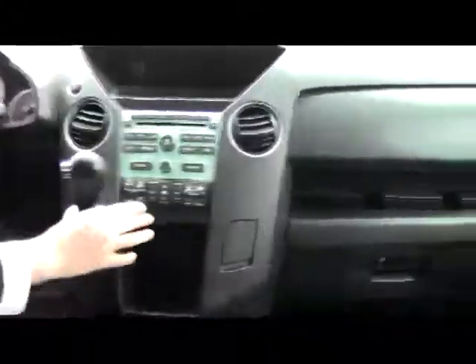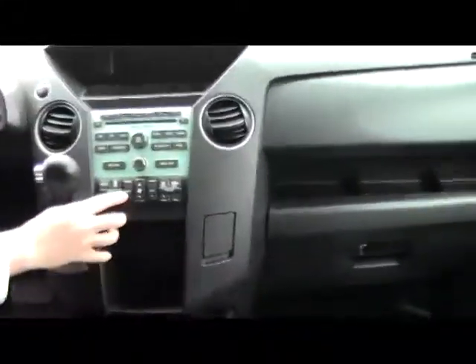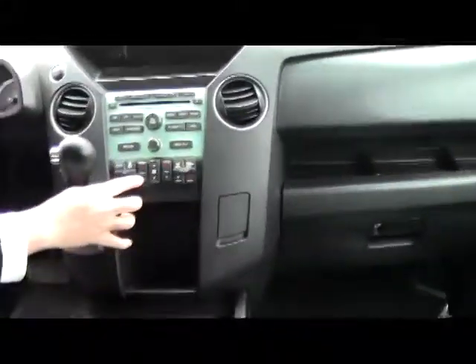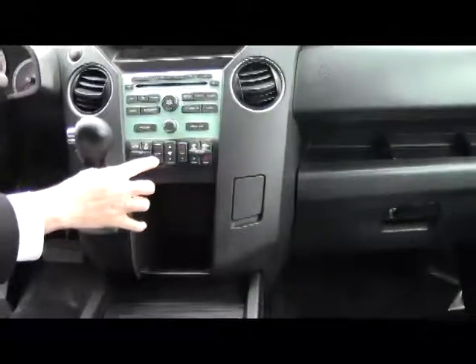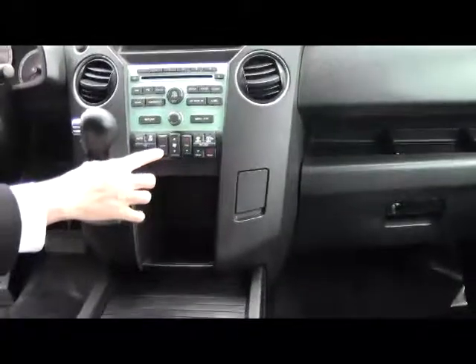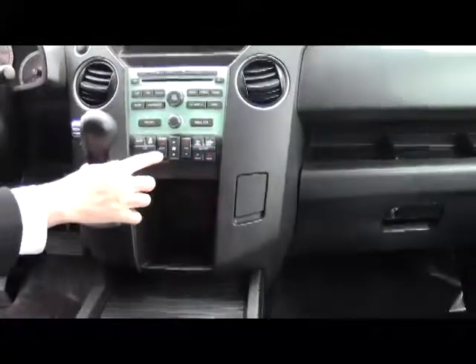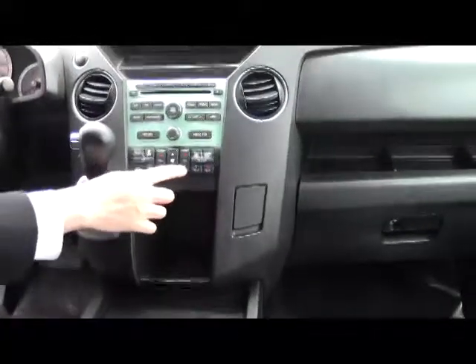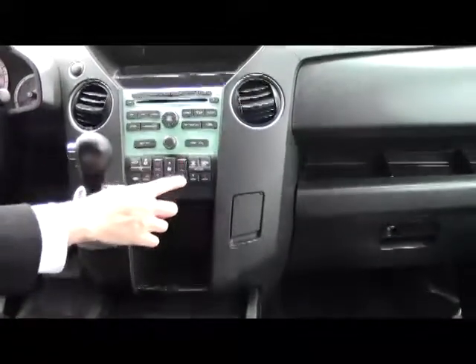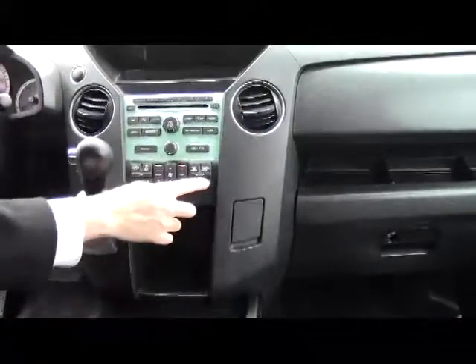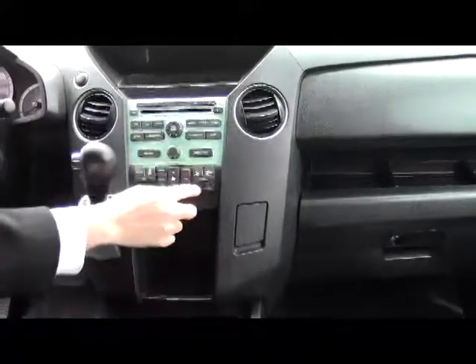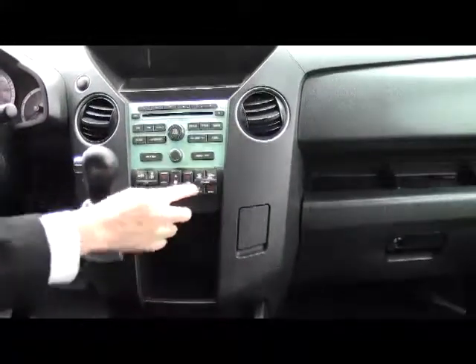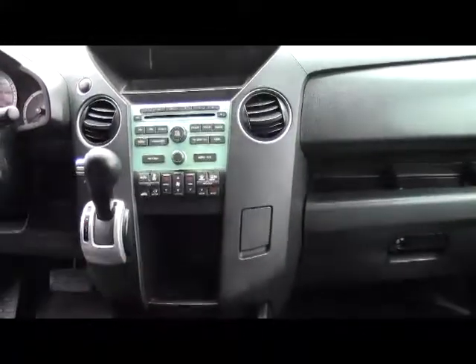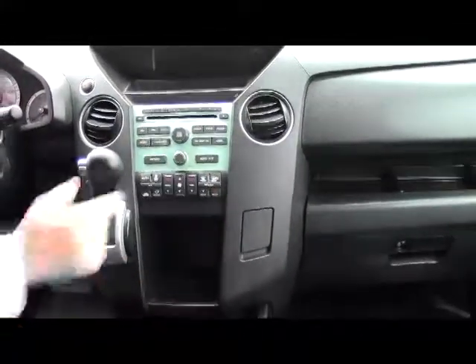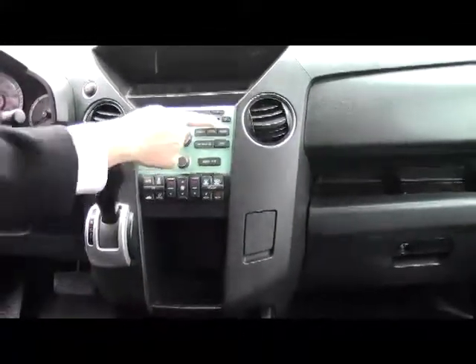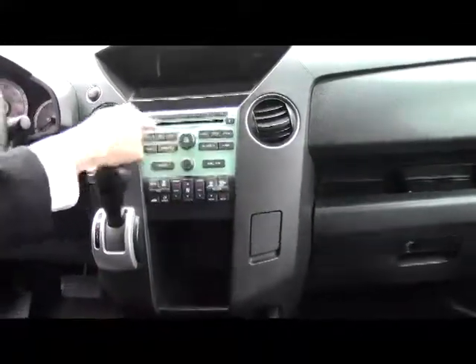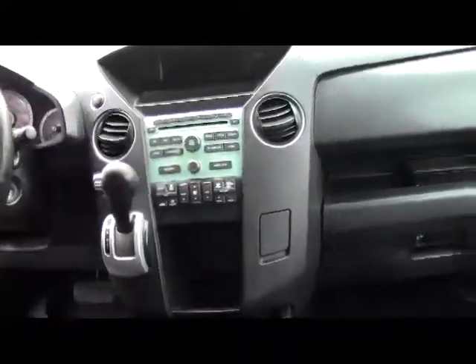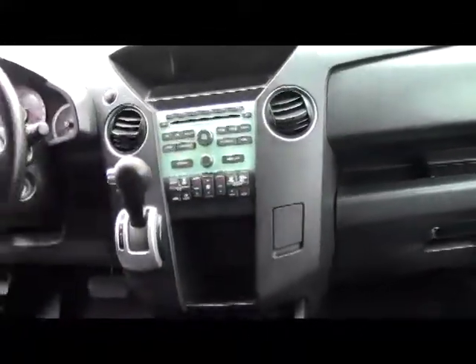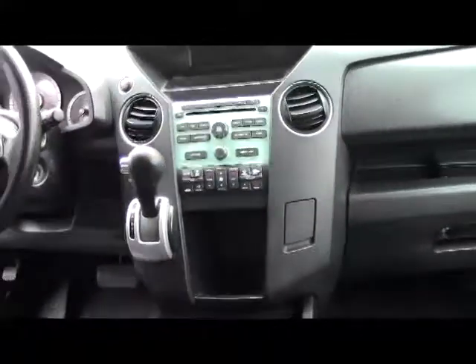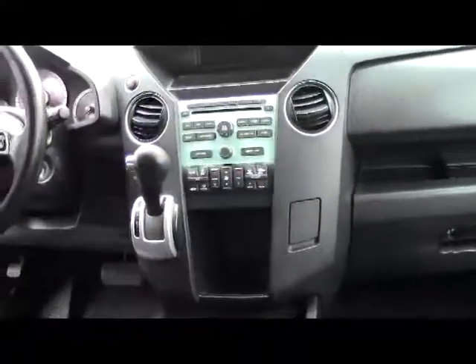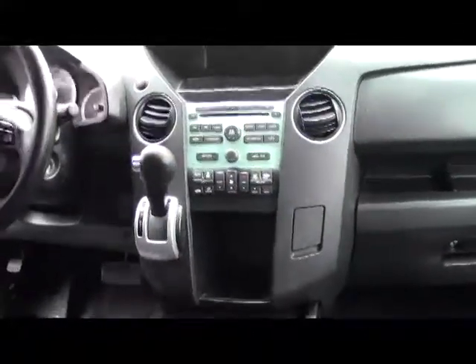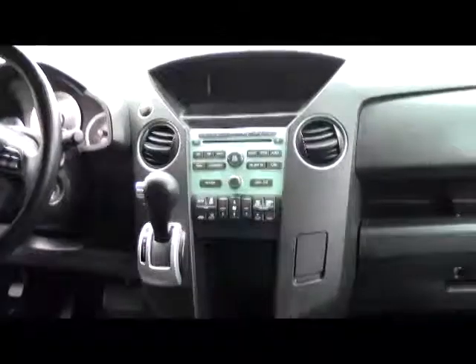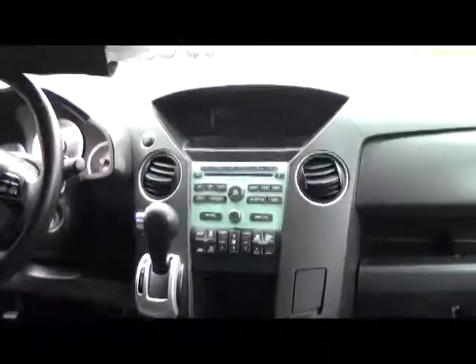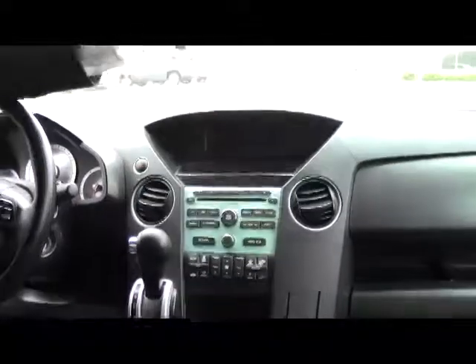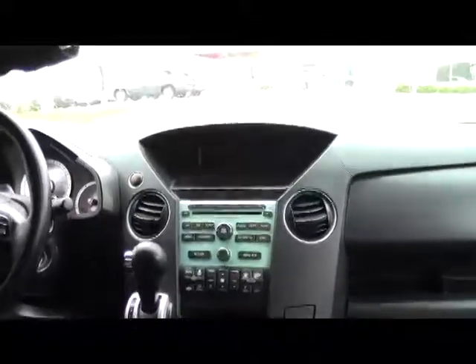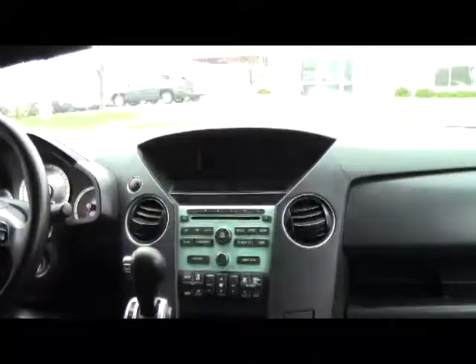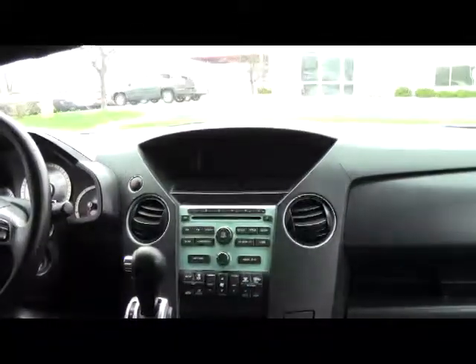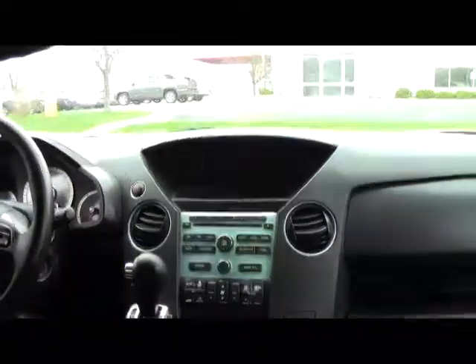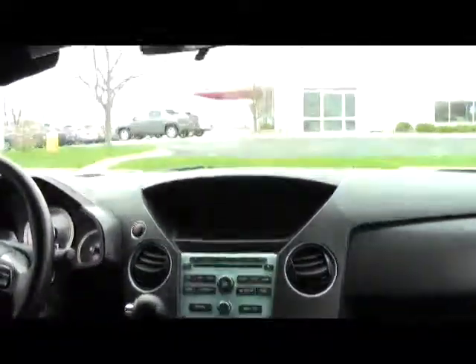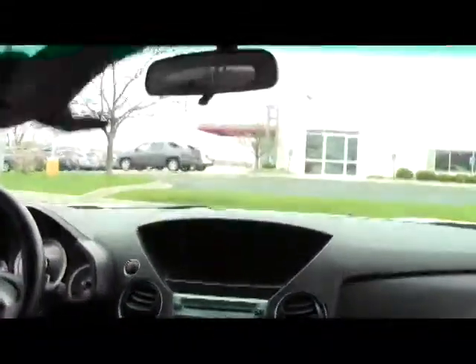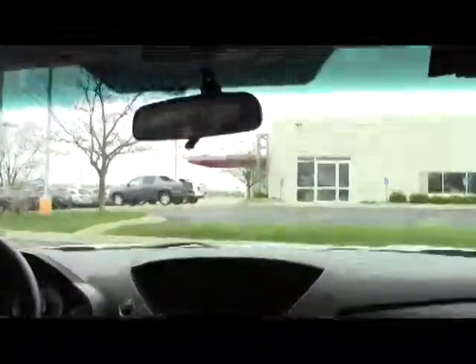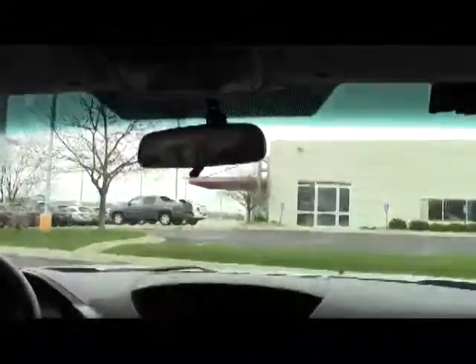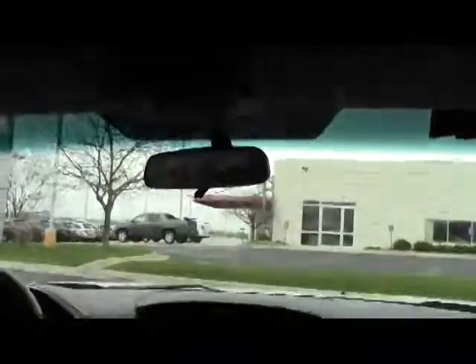Independent heating and air conditioning controls for driver, passenger, and the rear. Six-disc CD changer. You have your day-night mirror, map lights, home link system, and sunglass holder.